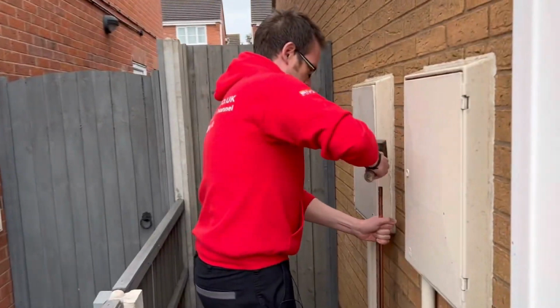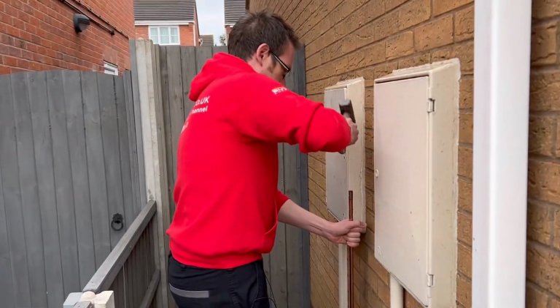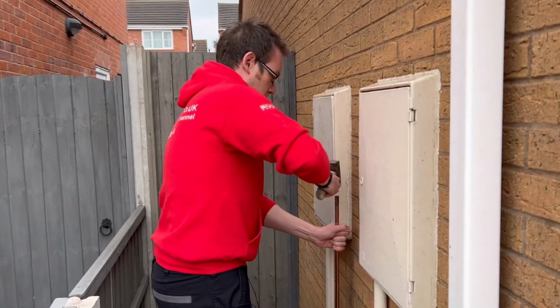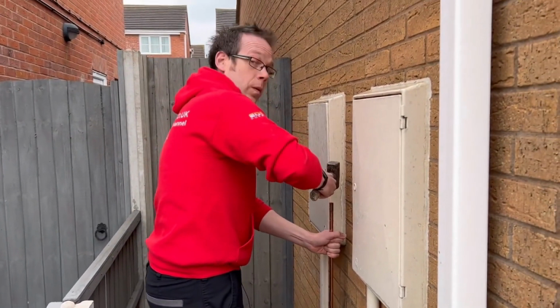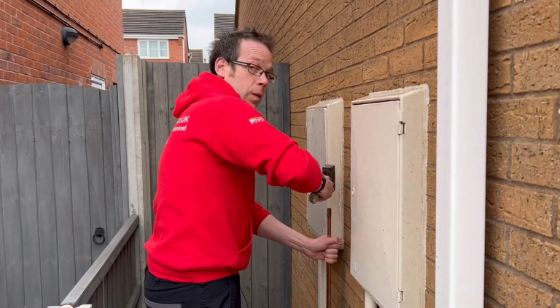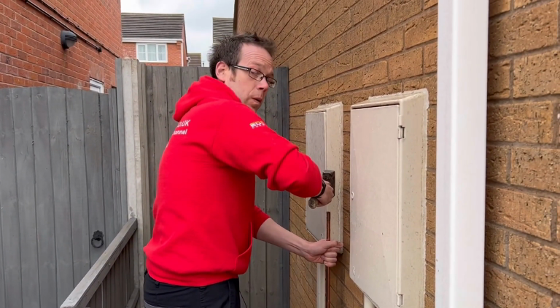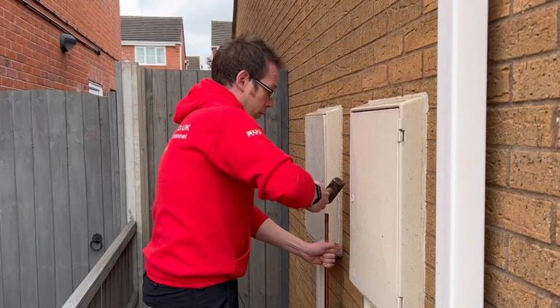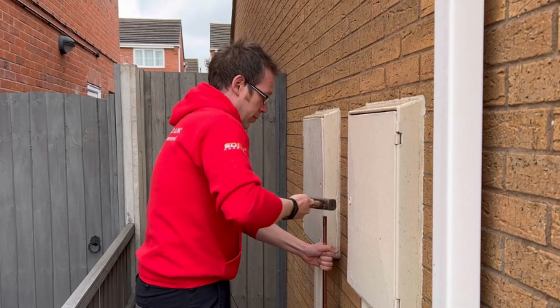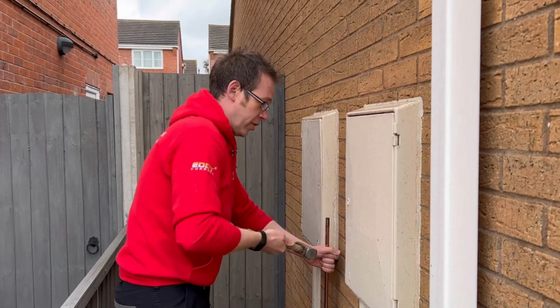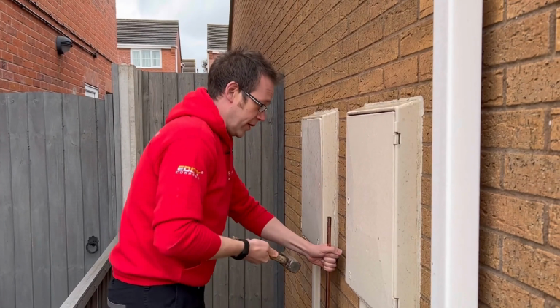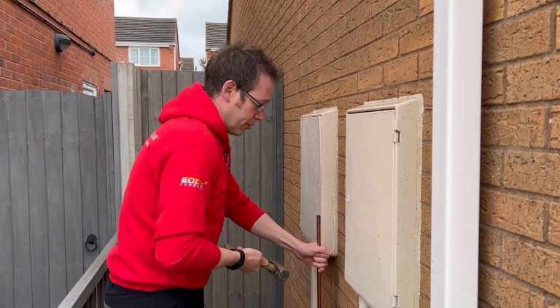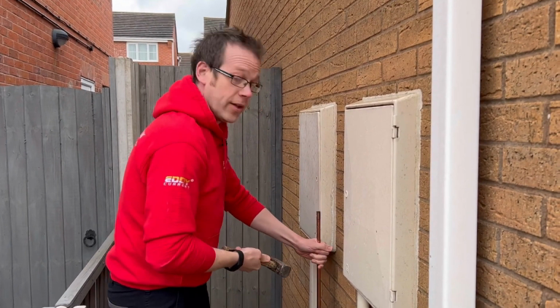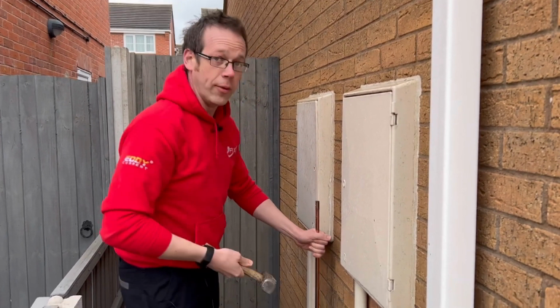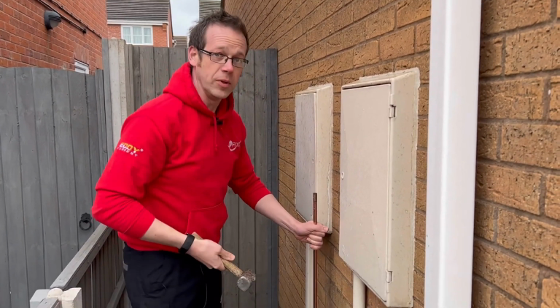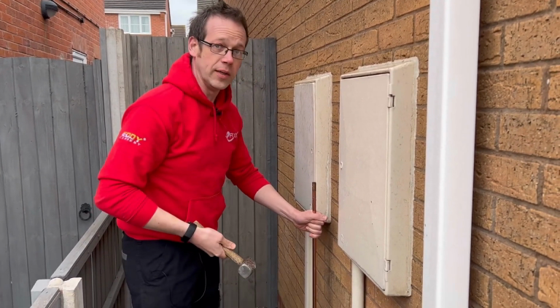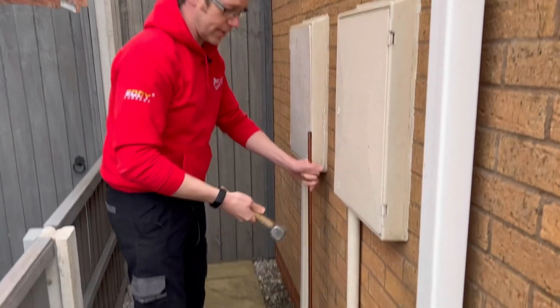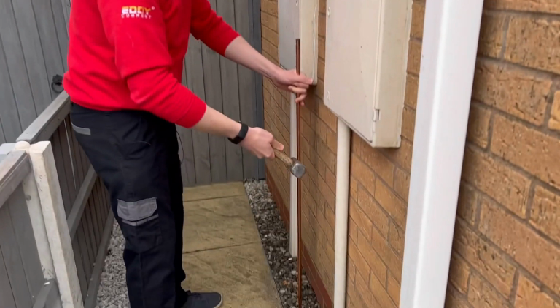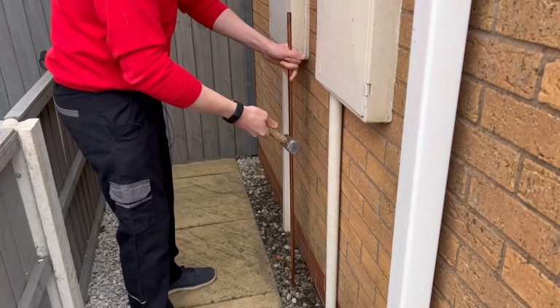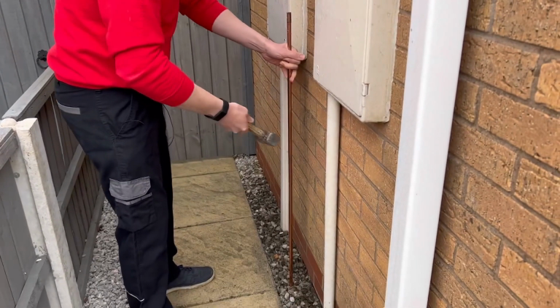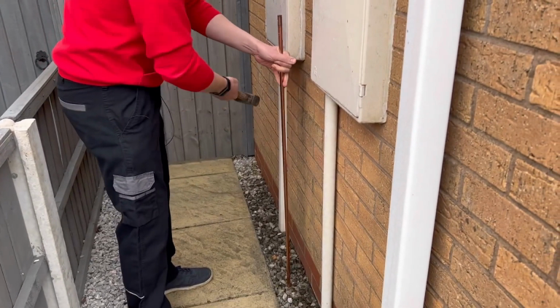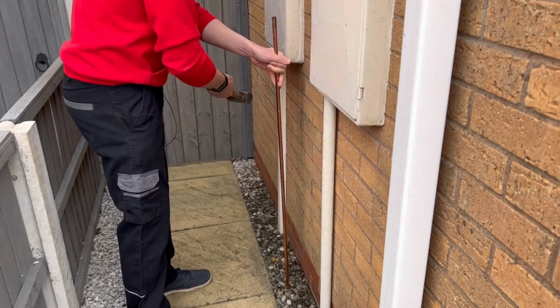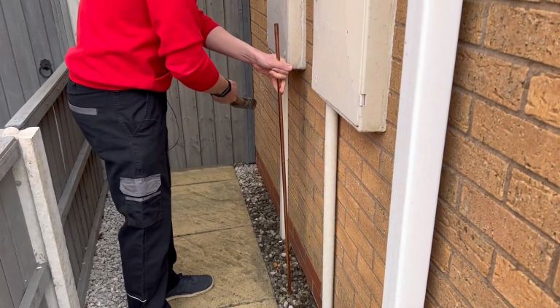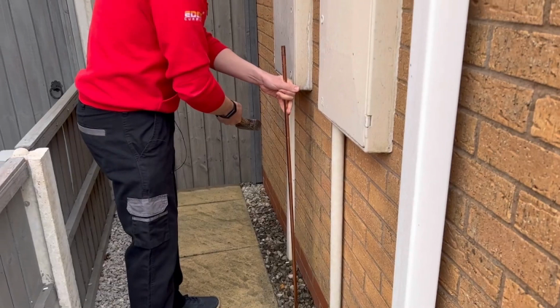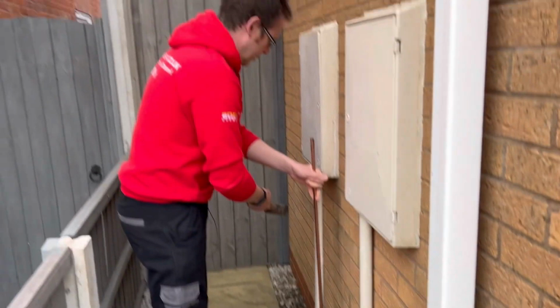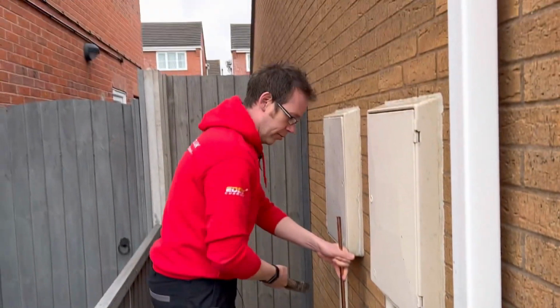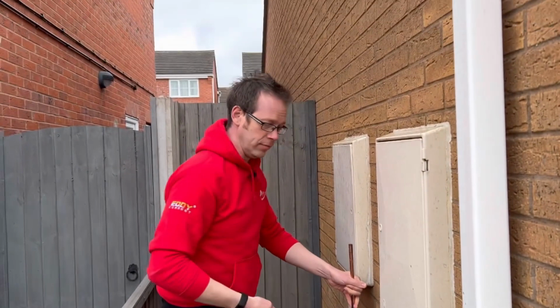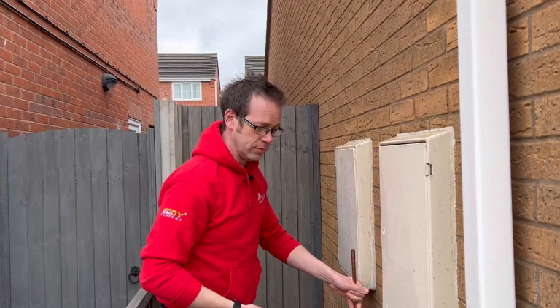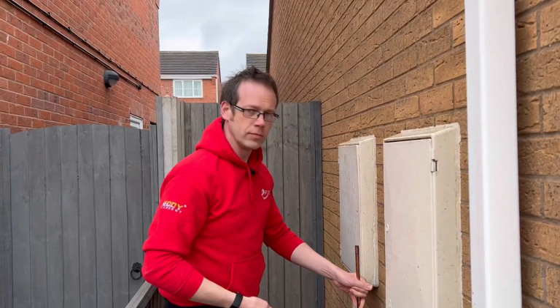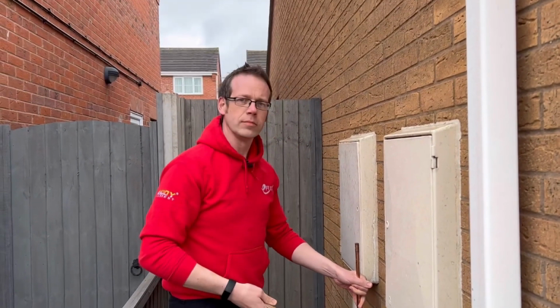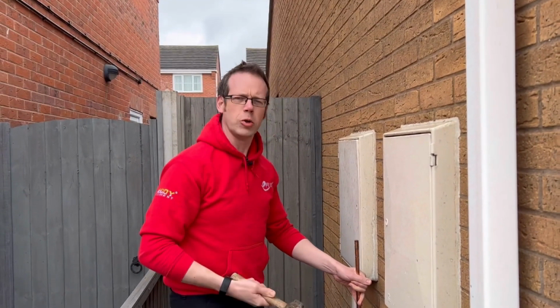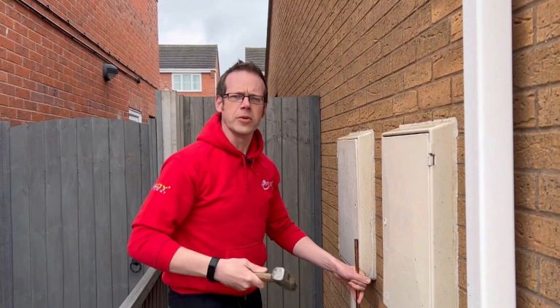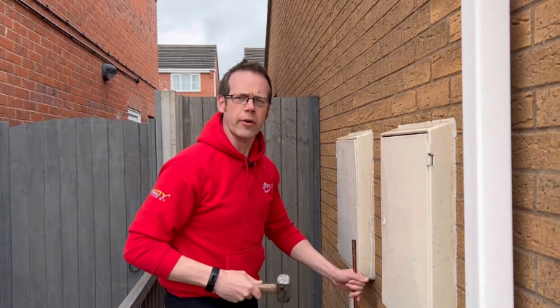Joe, what are you doing? Oh, I'm just driving an earth electrode into the ground between this gas pipe and this live mains cable in the rain. What could possibly go wrong?